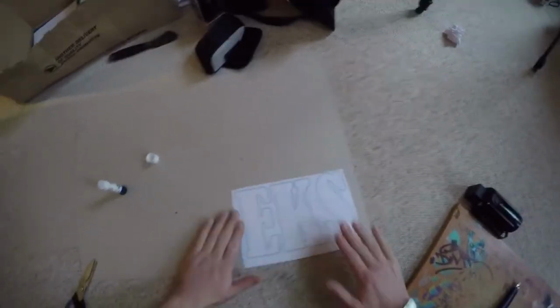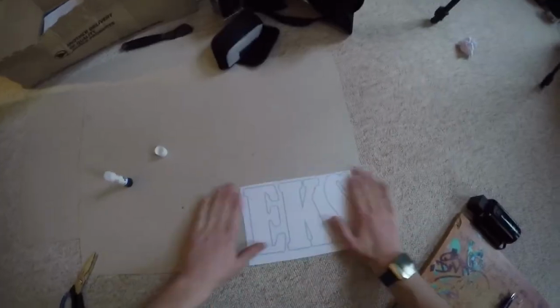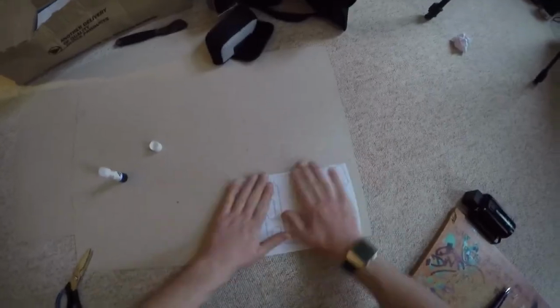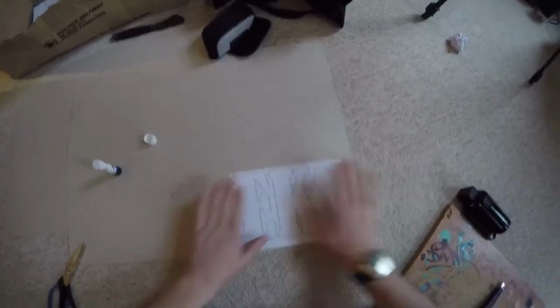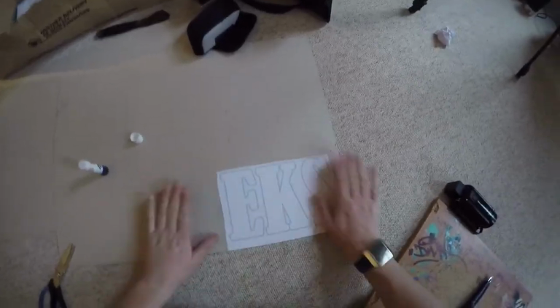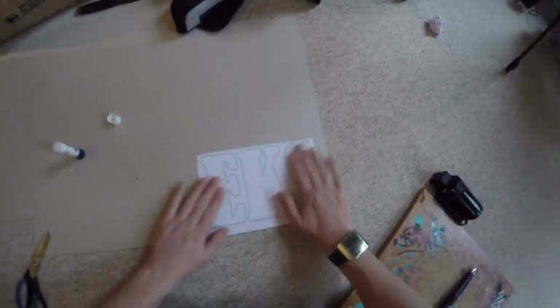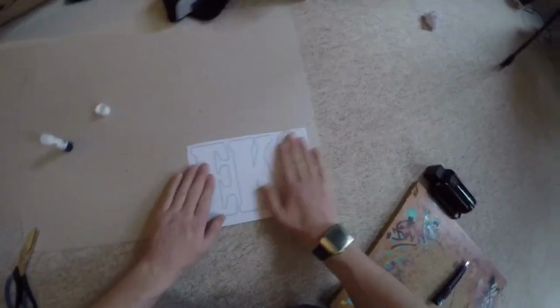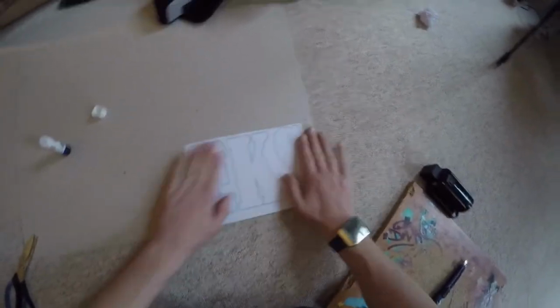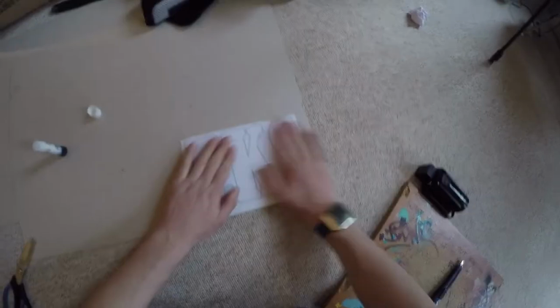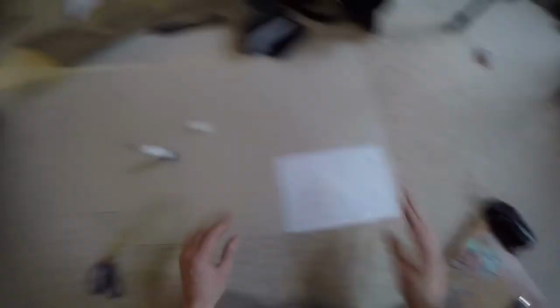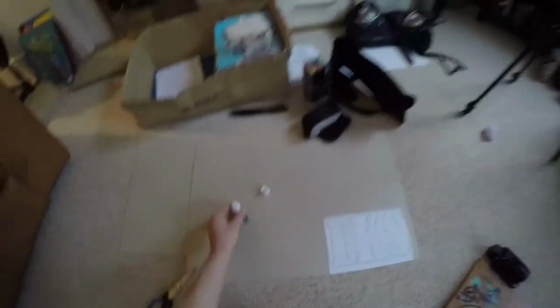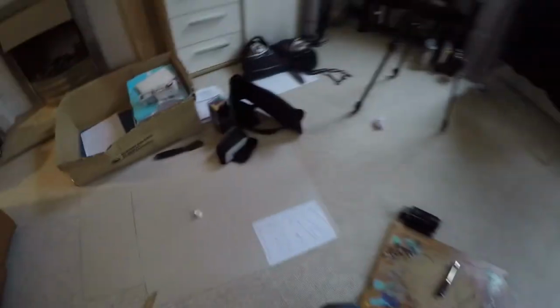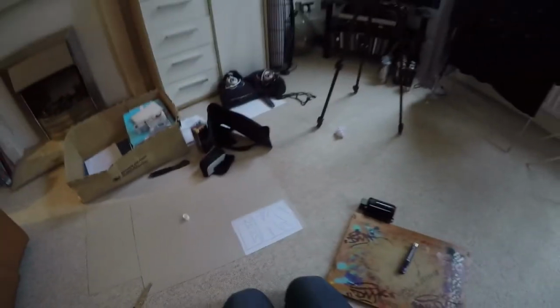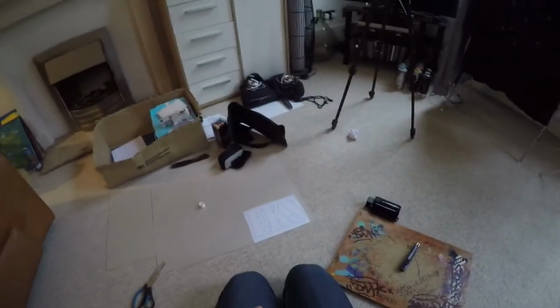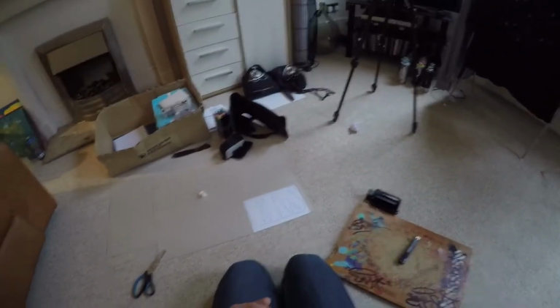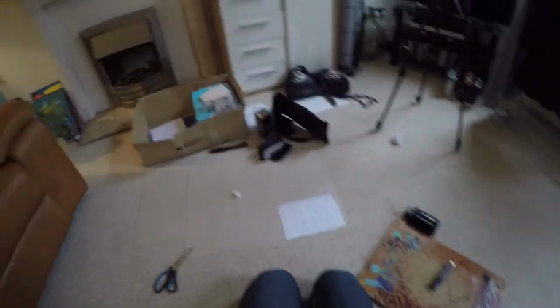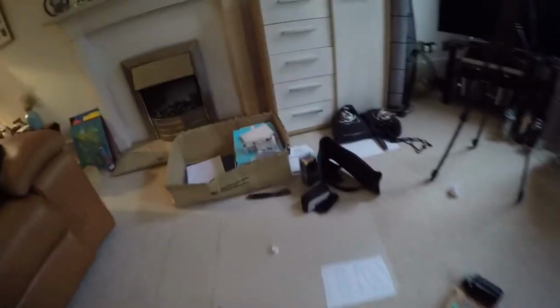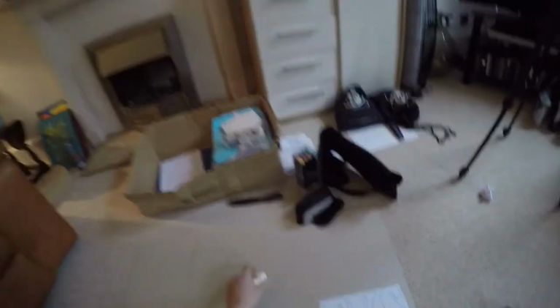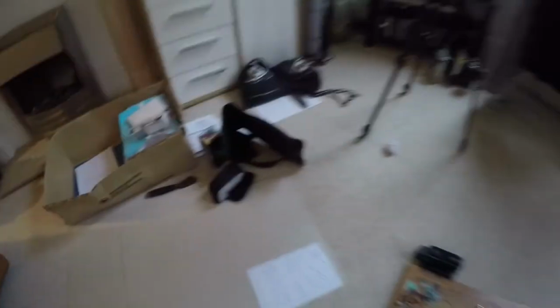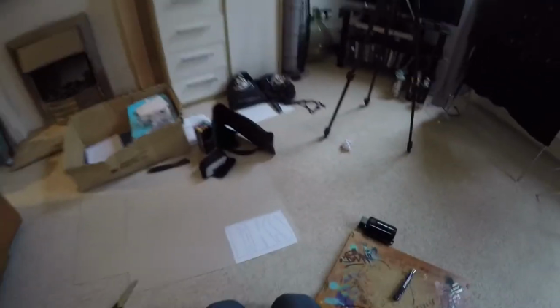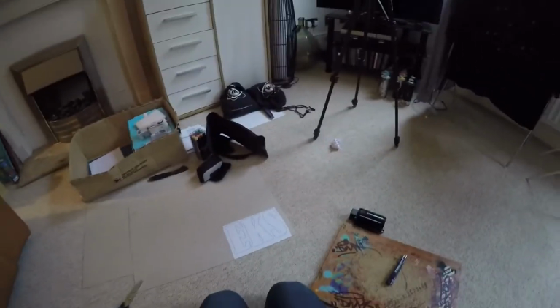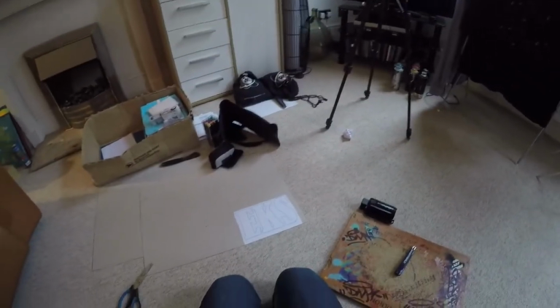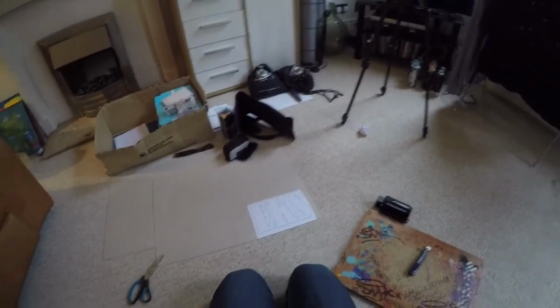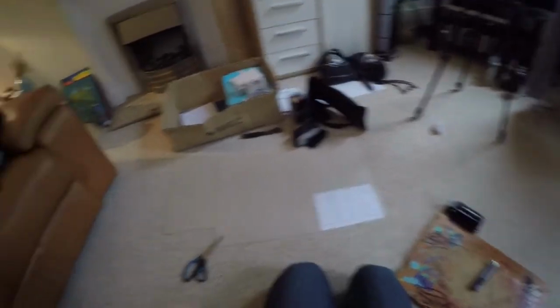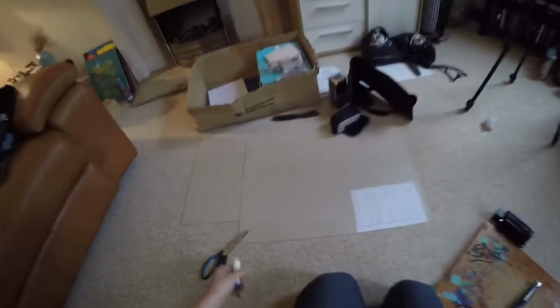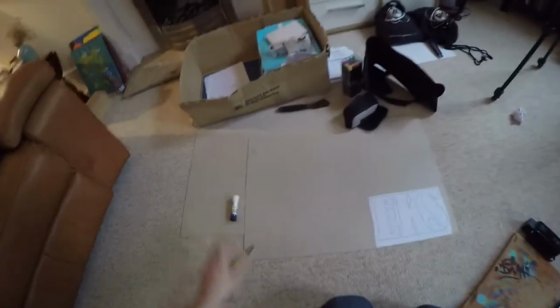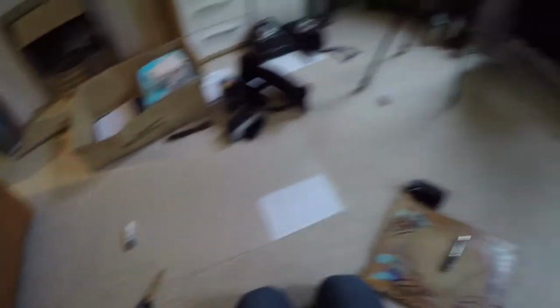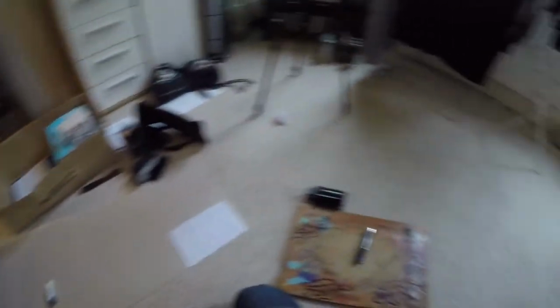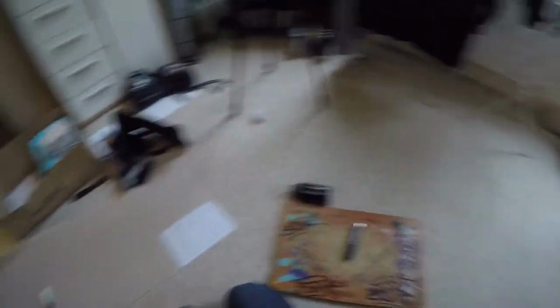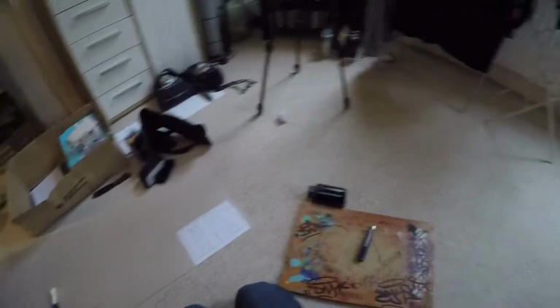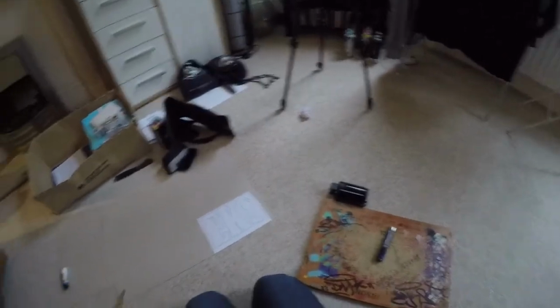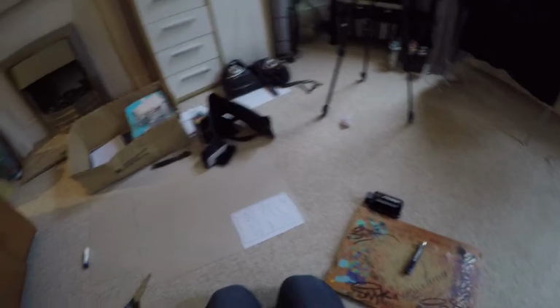There we go. Give that a few minutes for the glue to dry, then we'll cut it out.